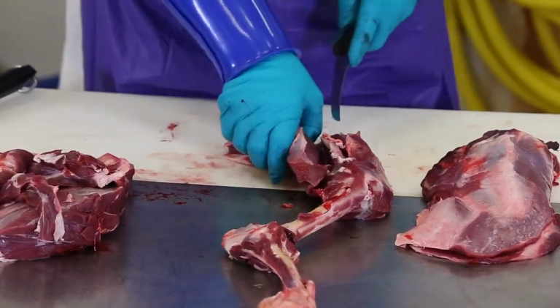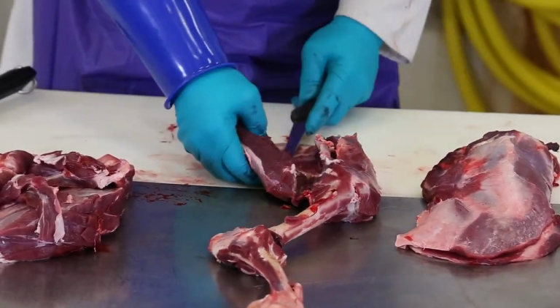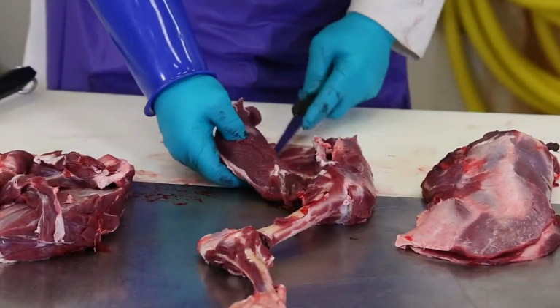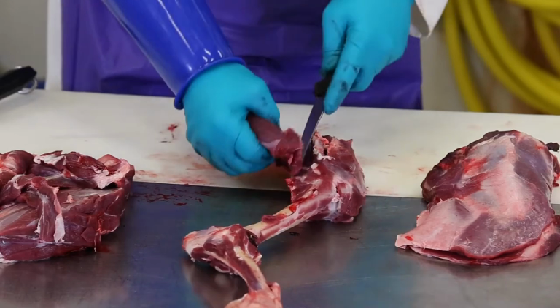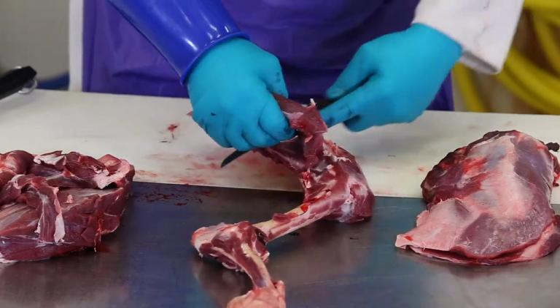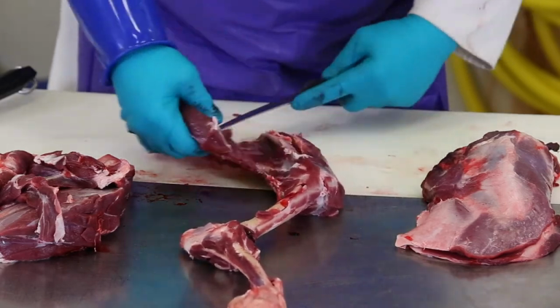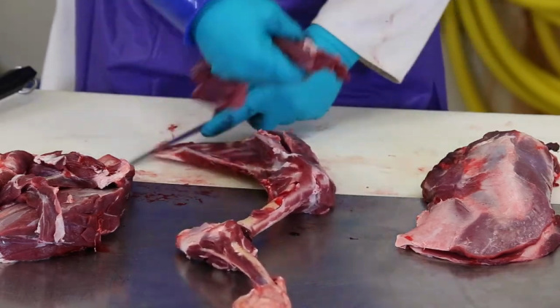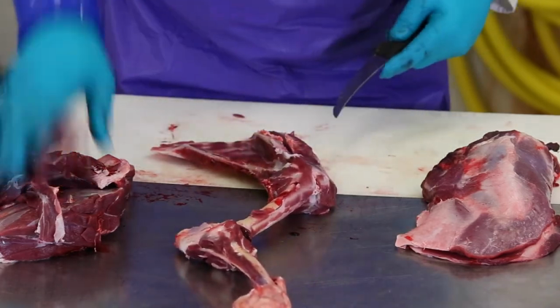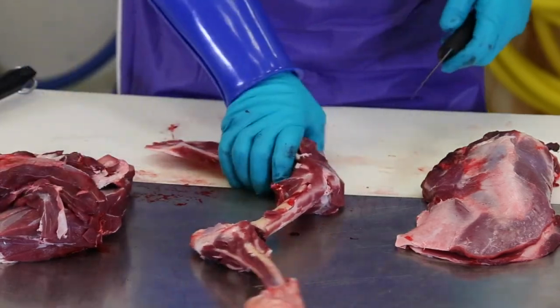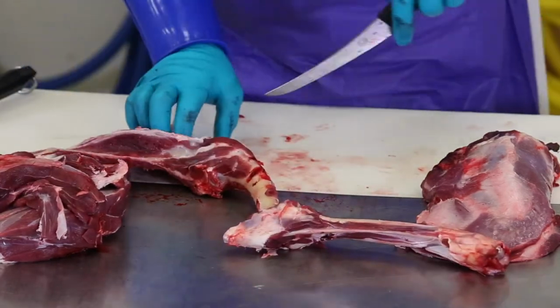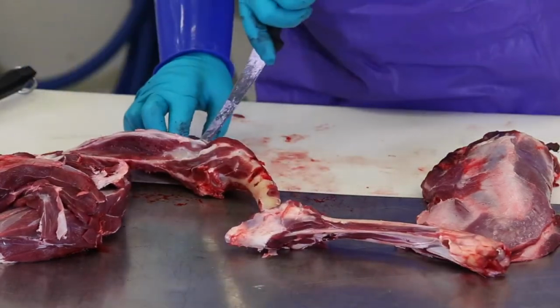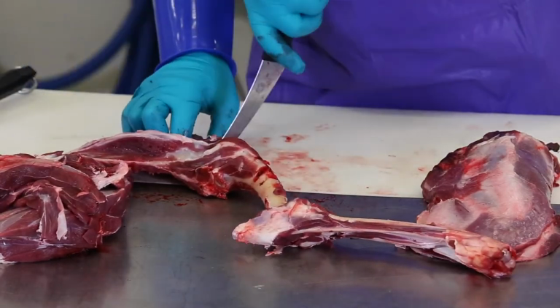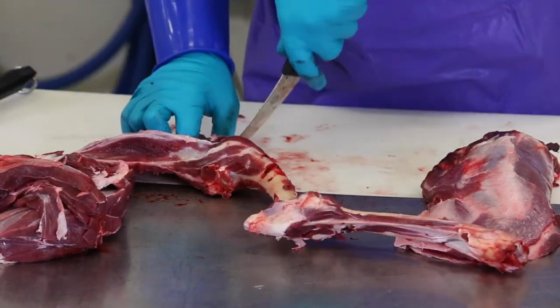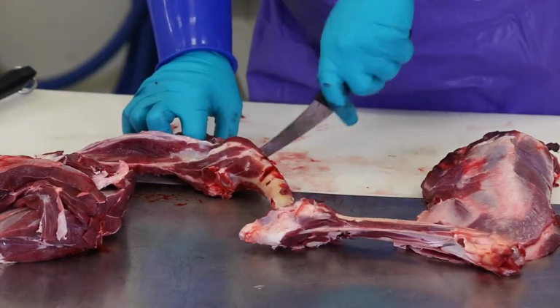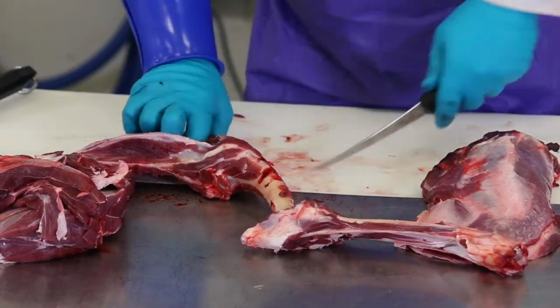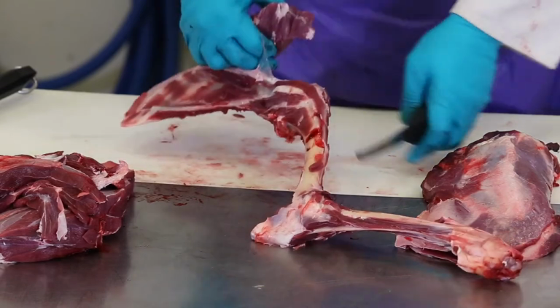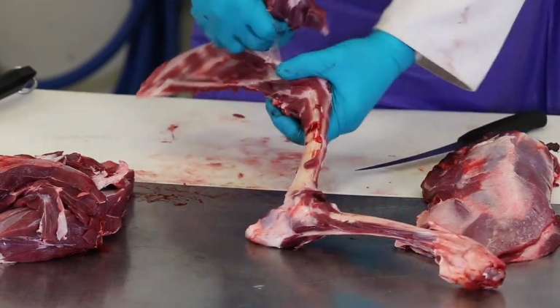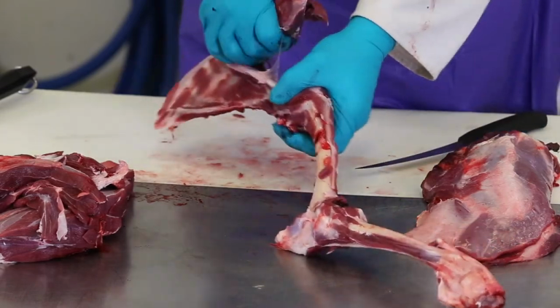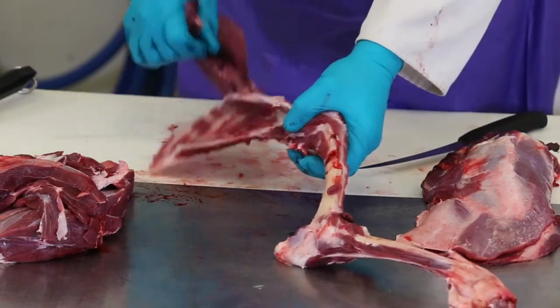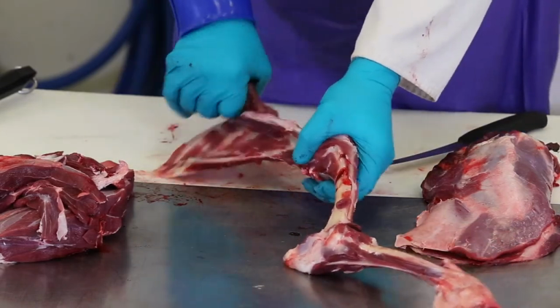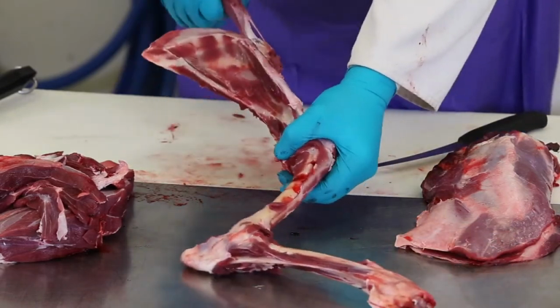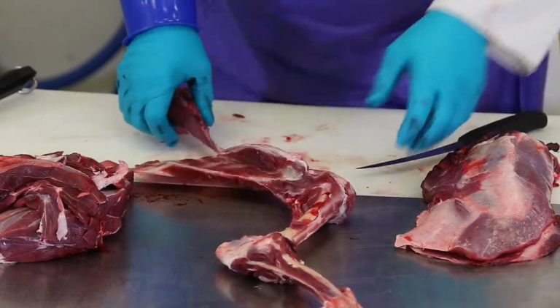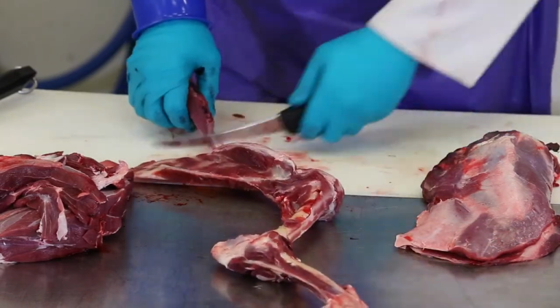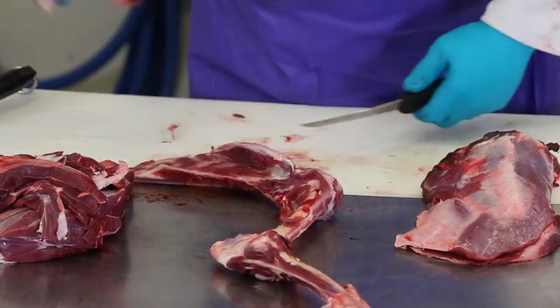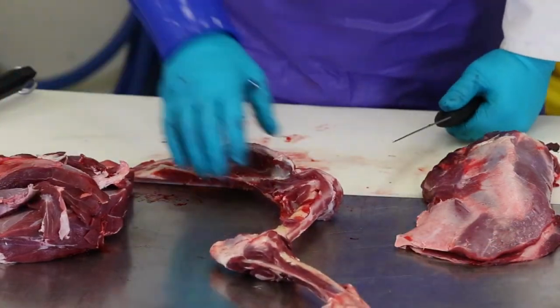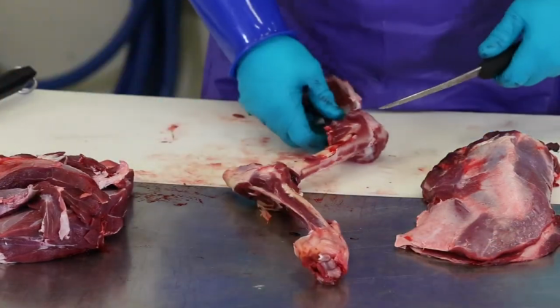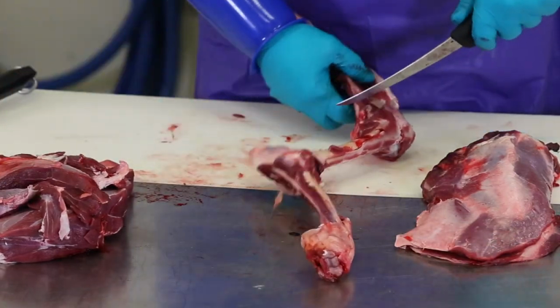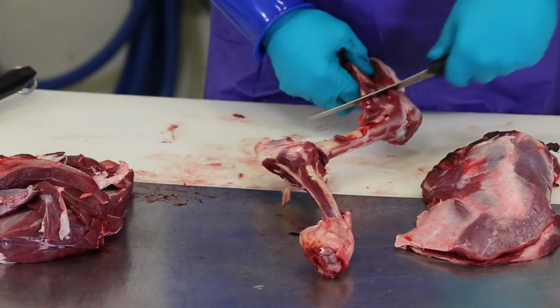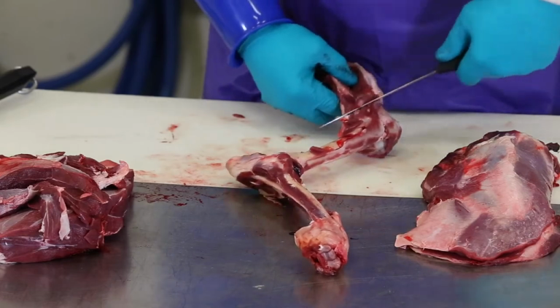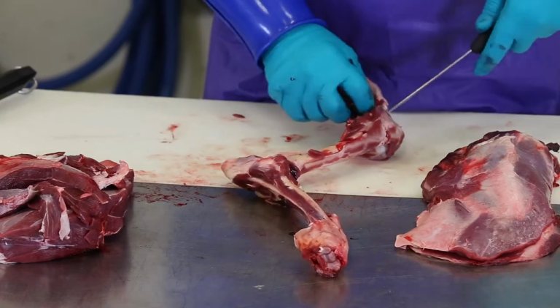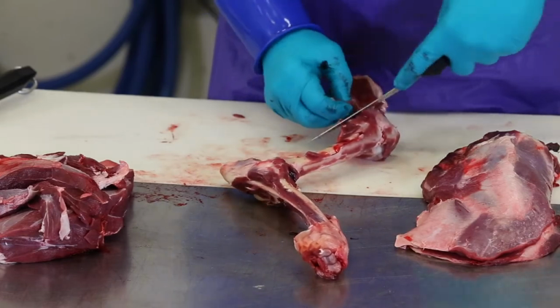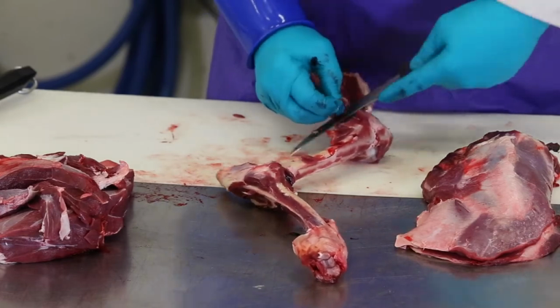There are some fancy ways to do this, but for the person processing deer at home, simply following the bones and removing the meat is good enough. If you're using a sharp knife, be careful not to remove shards of the bone with your knife, as these shards will end up in your meat pile.